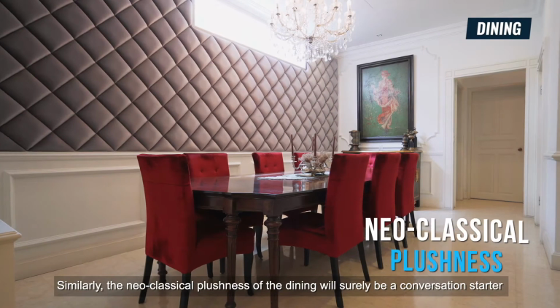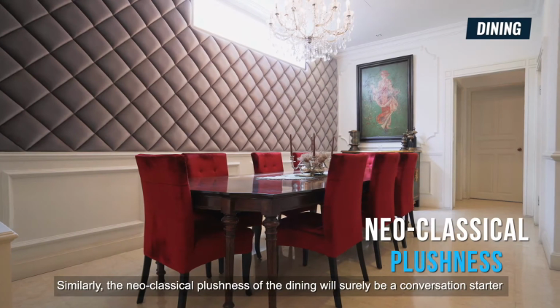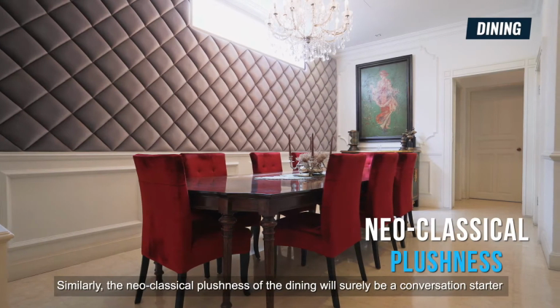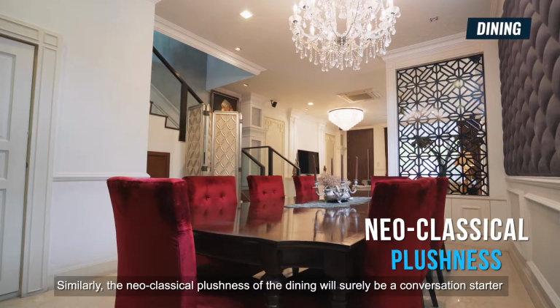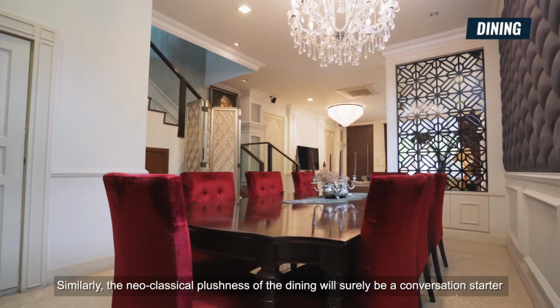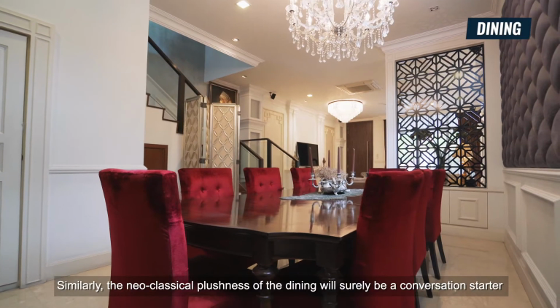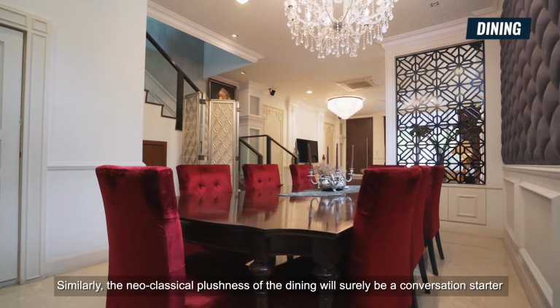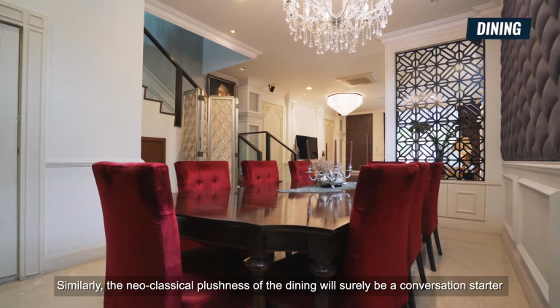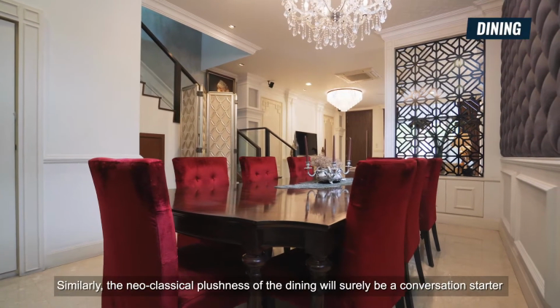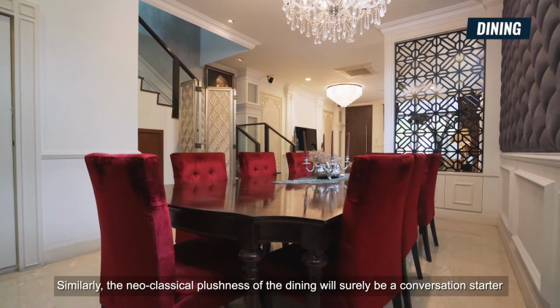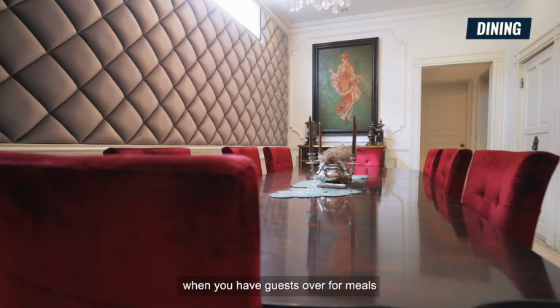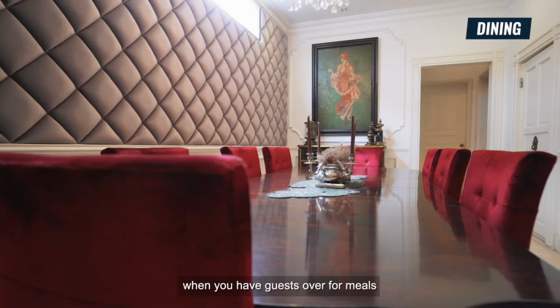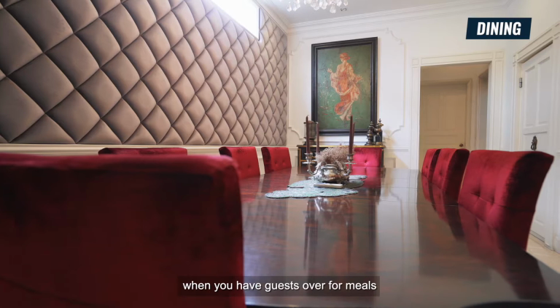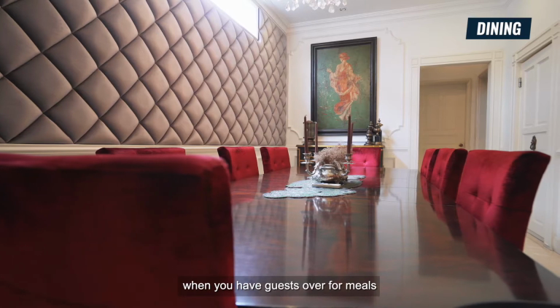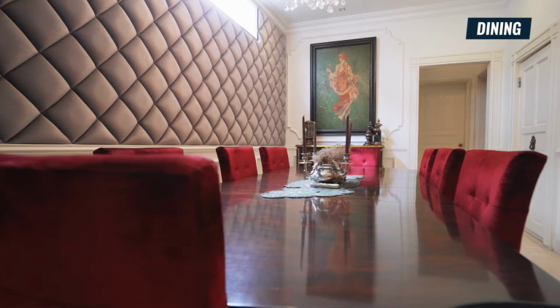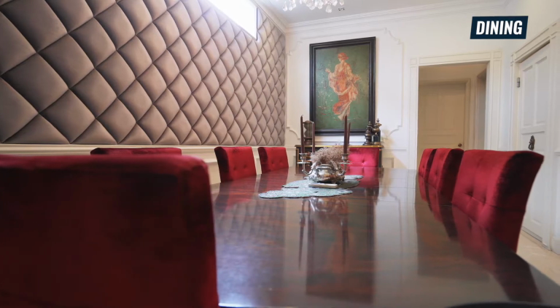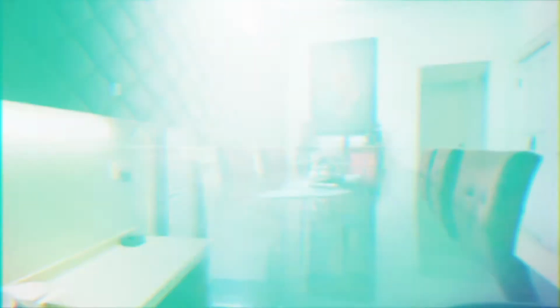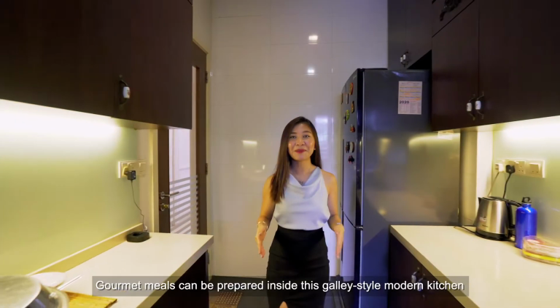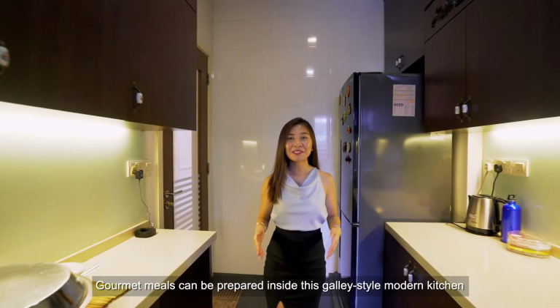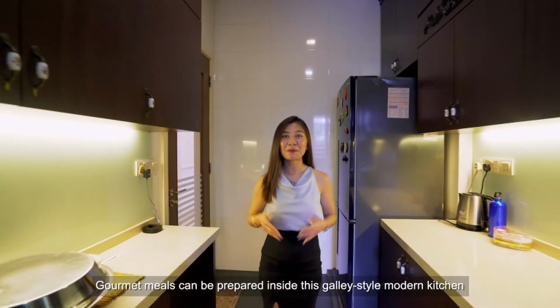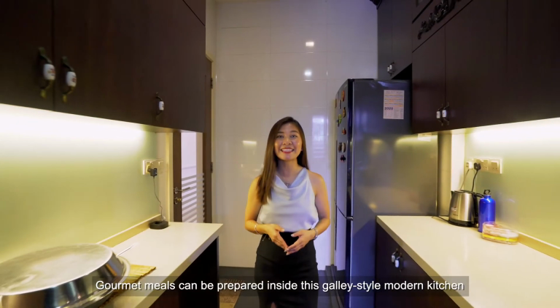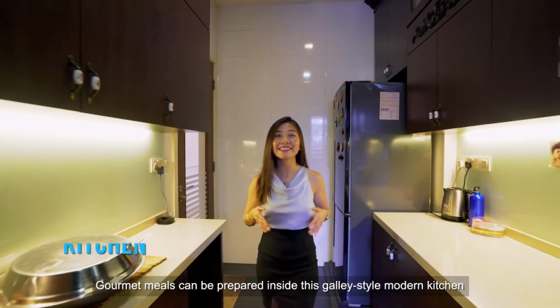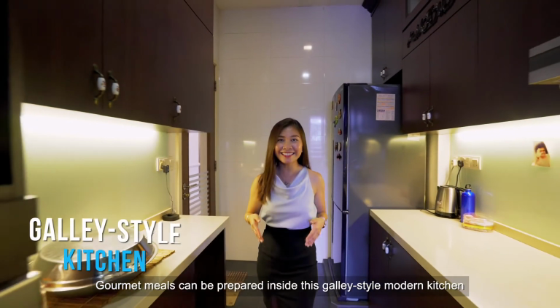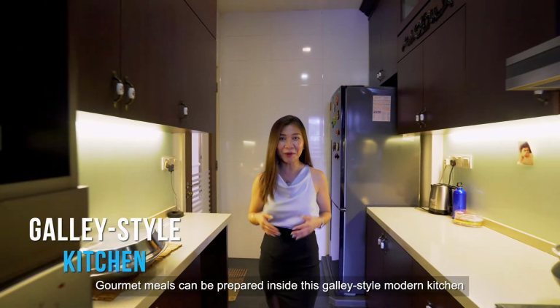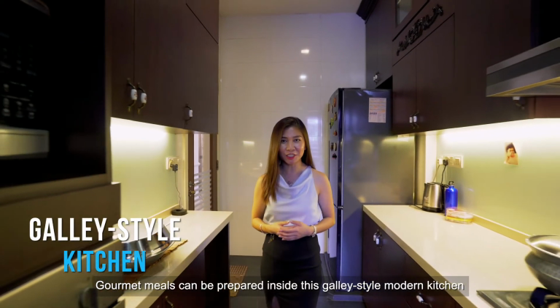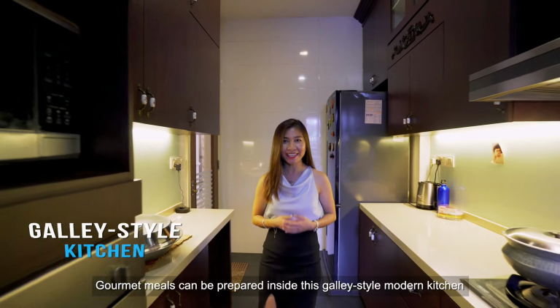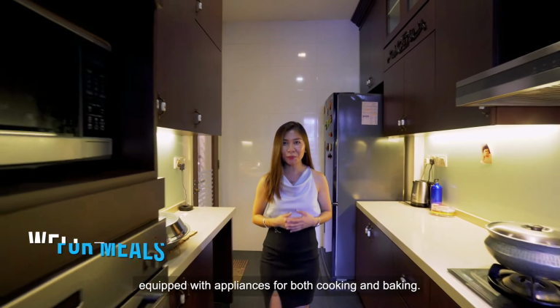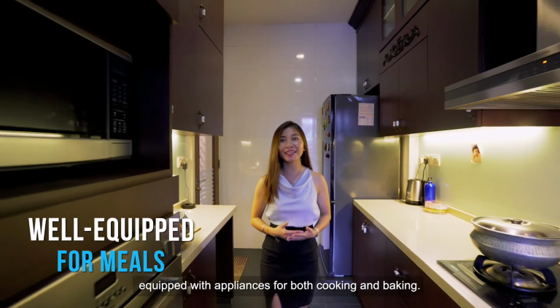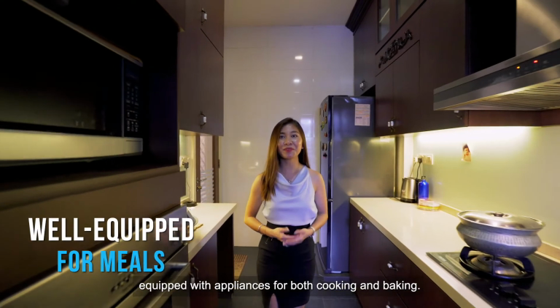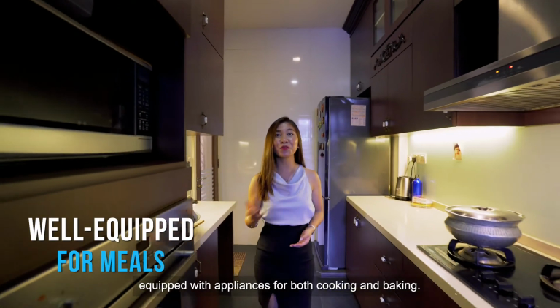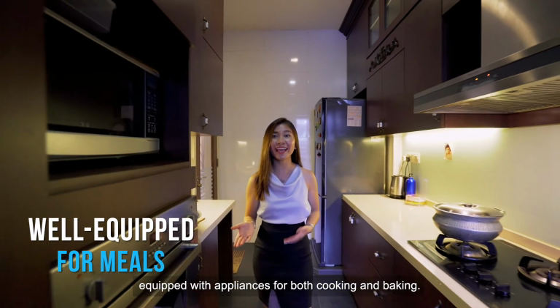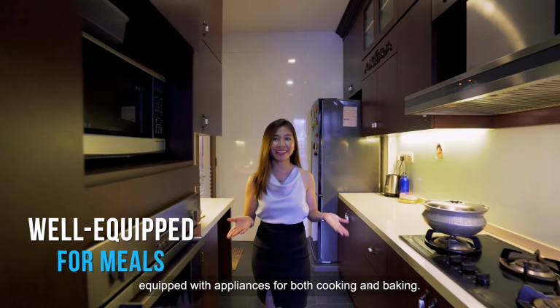The feature of the dining area will surely be a conversation starter when you have guests over for meals. Gourmet meals can be prepared inside this galley-style modern kitchen, equipped with appliances for both cooking and baking.